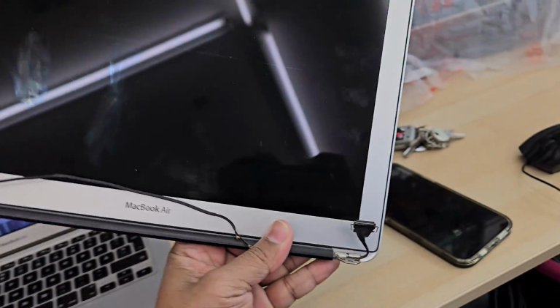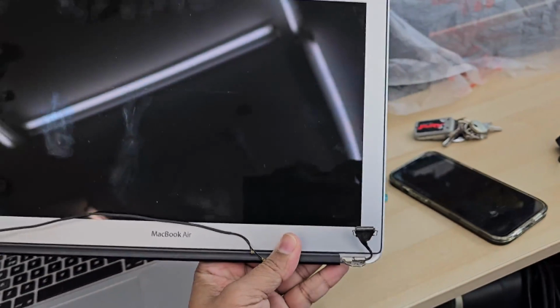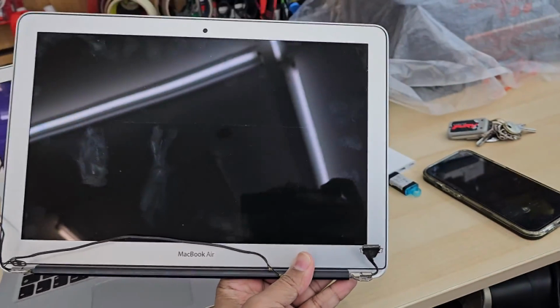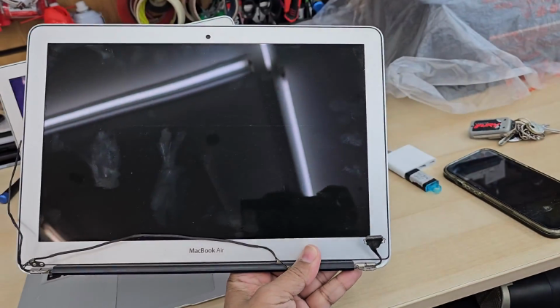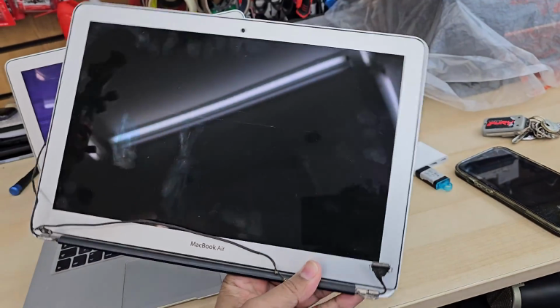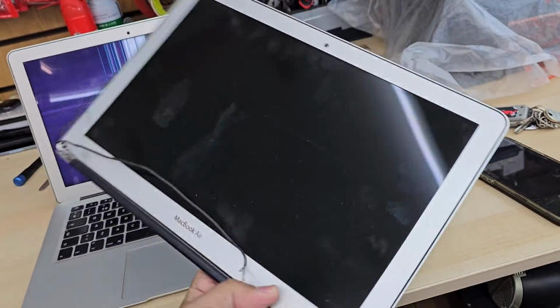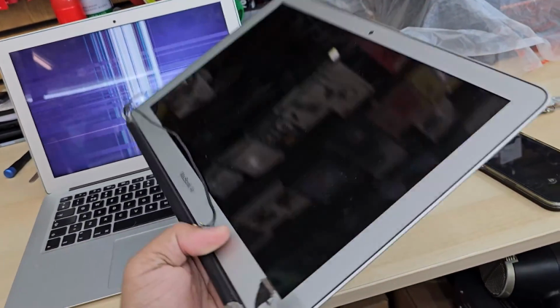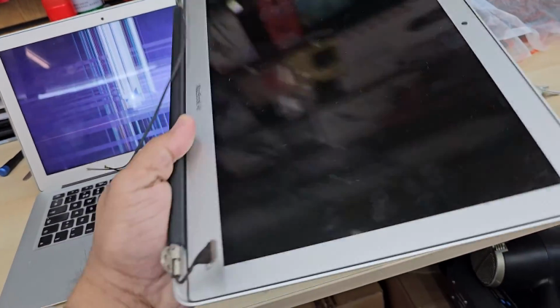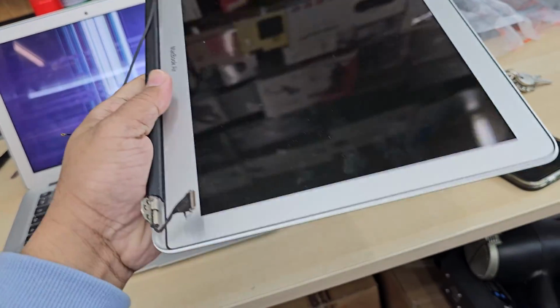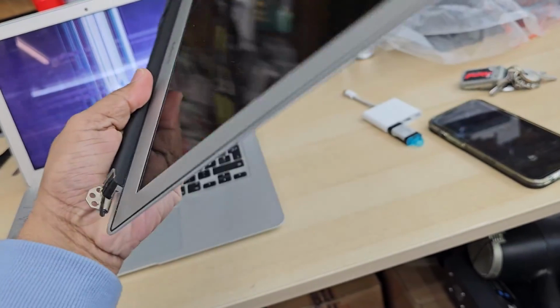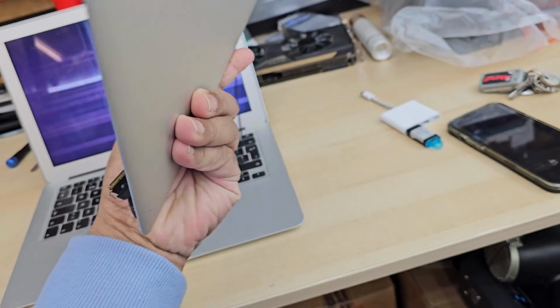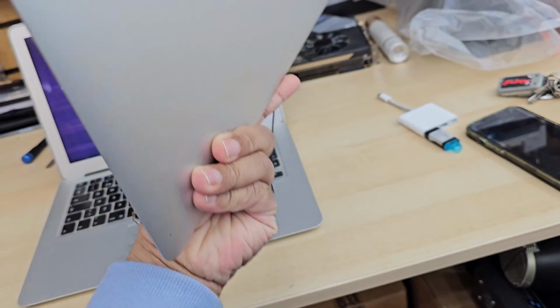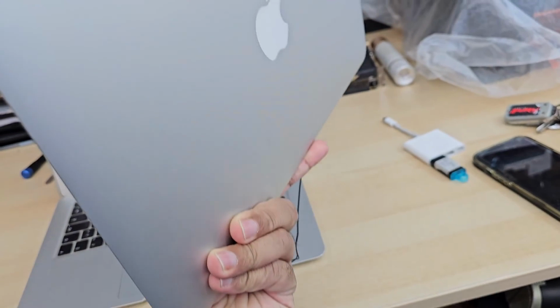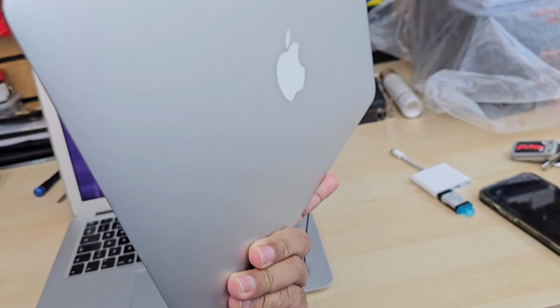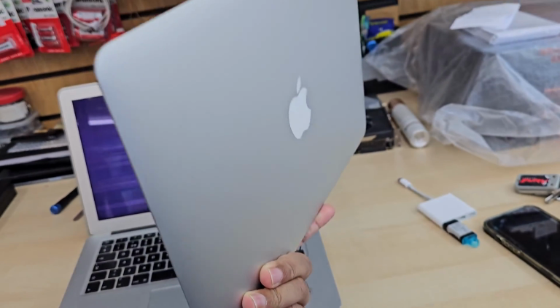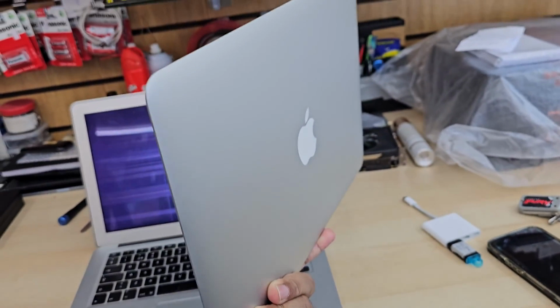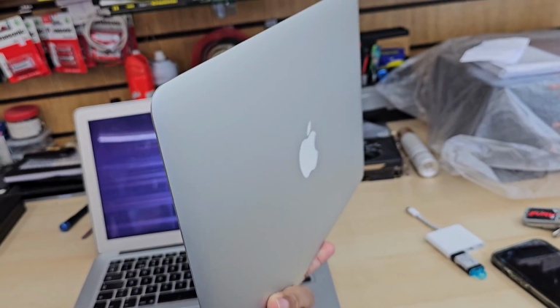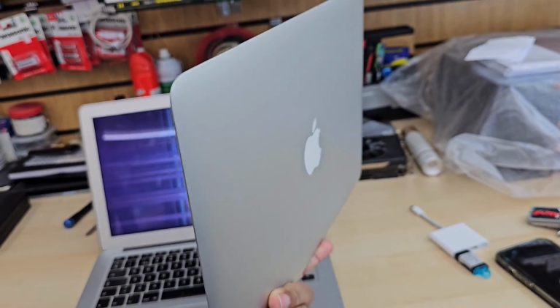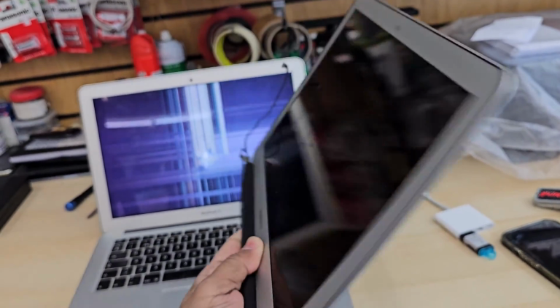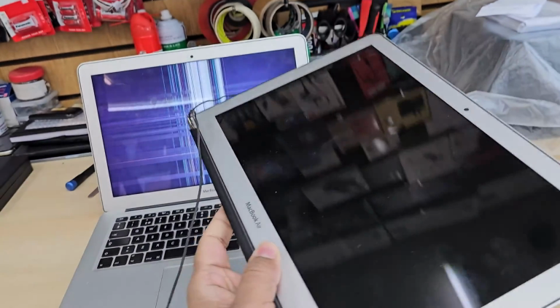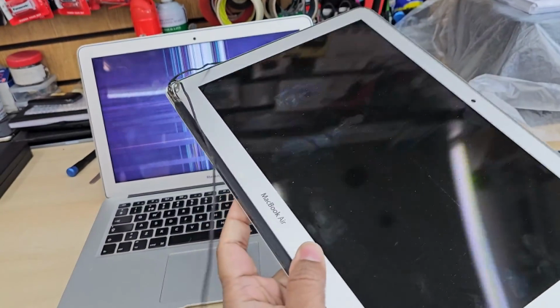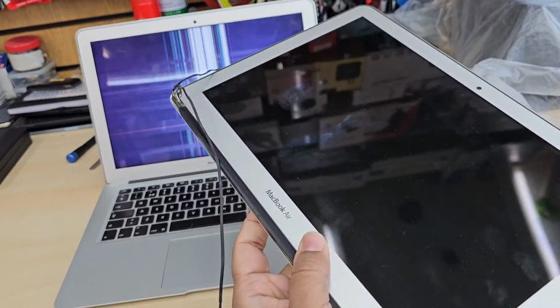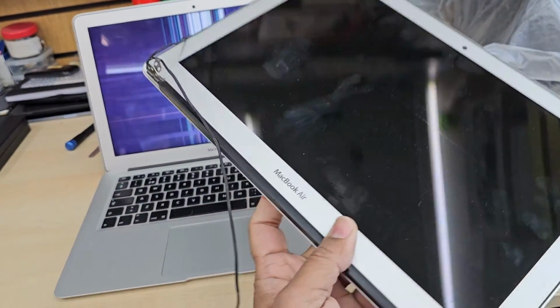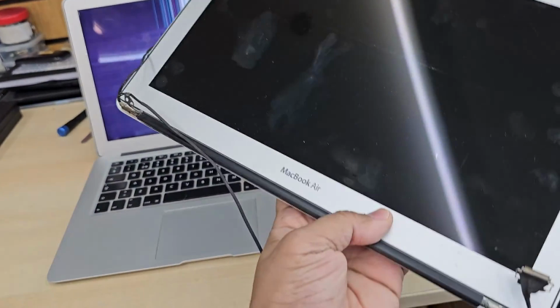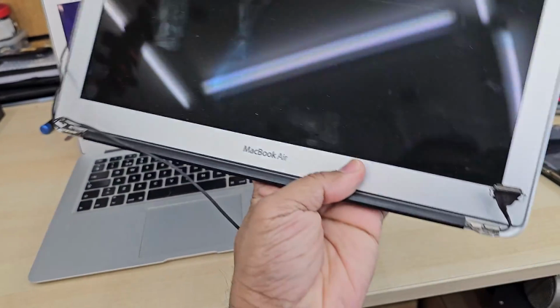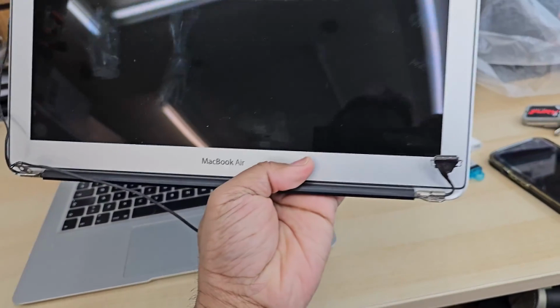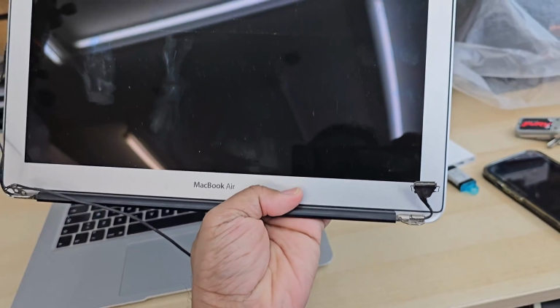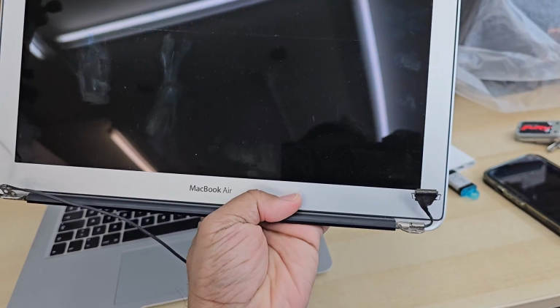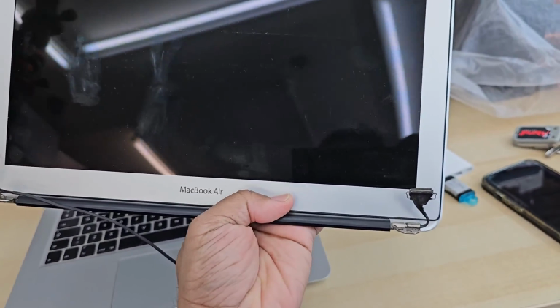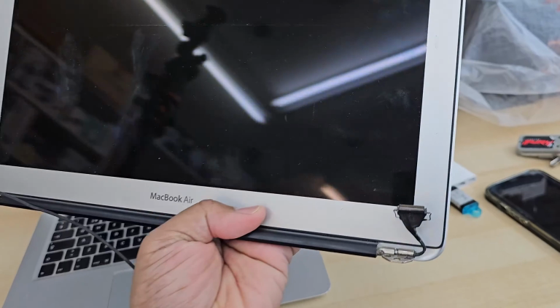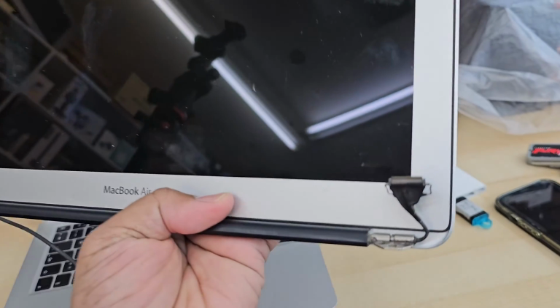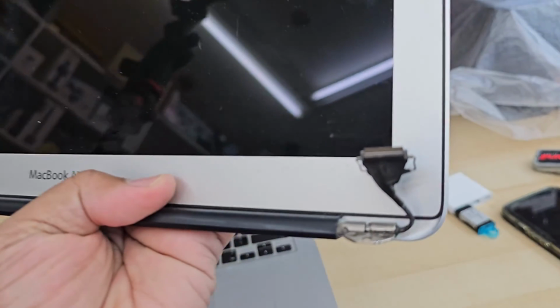I managed to get a replacement screen which is 100% genuine, pulled out from another Mac, and it costs around 70 quid.